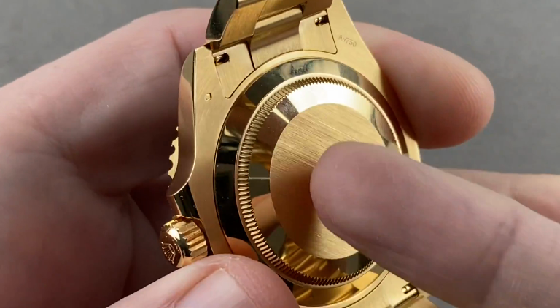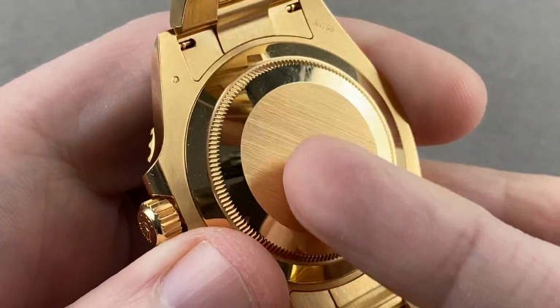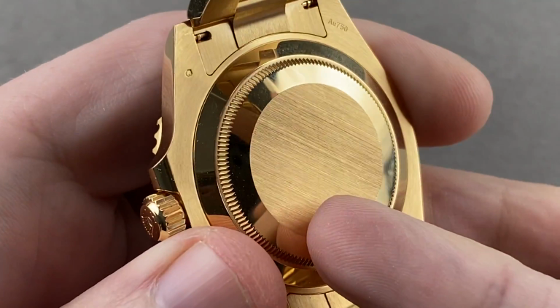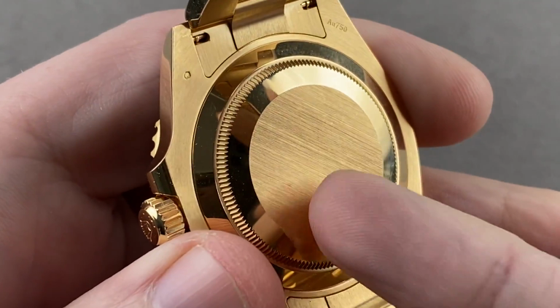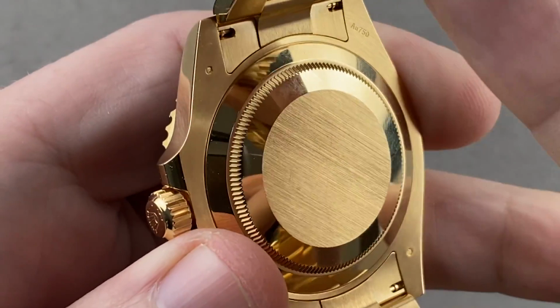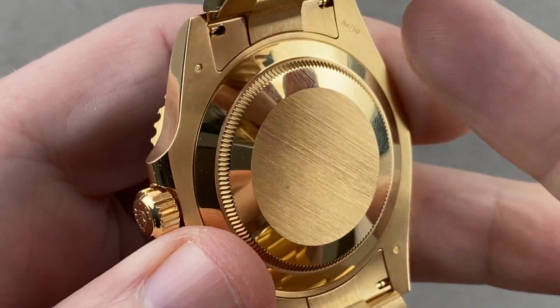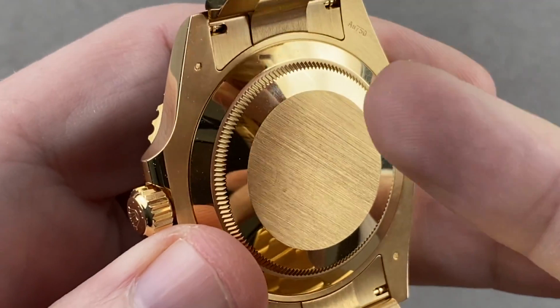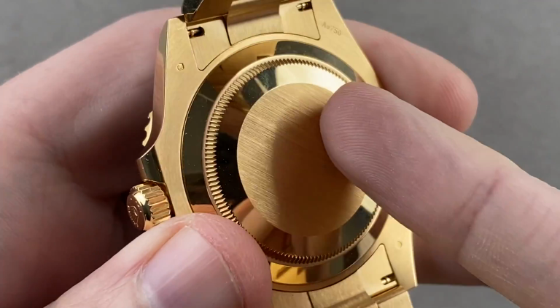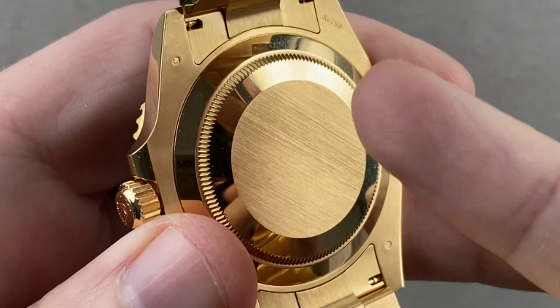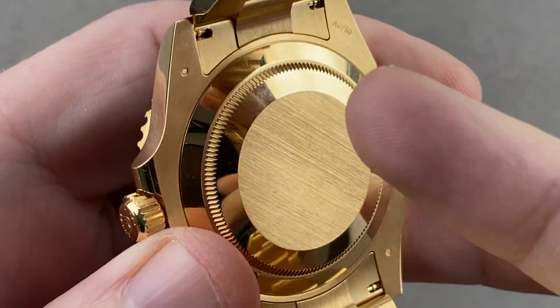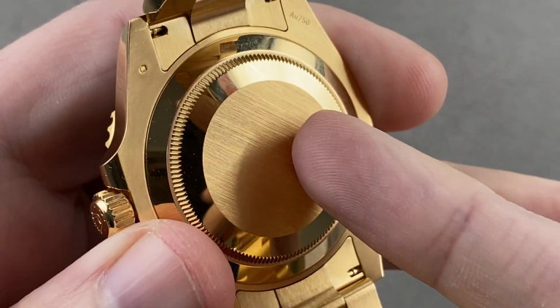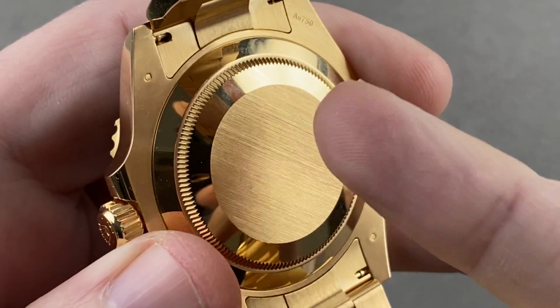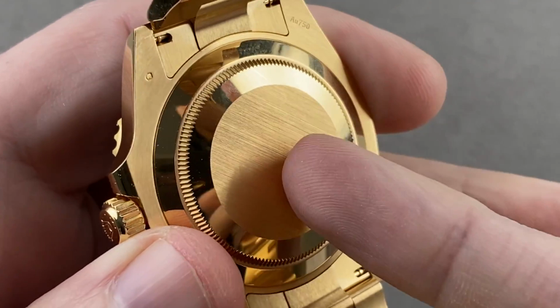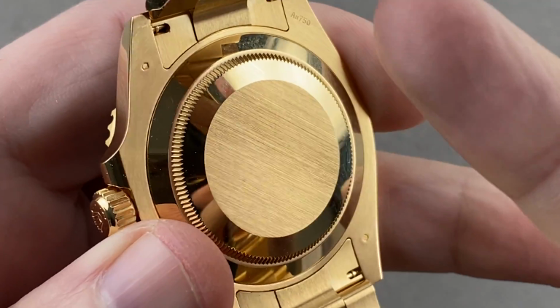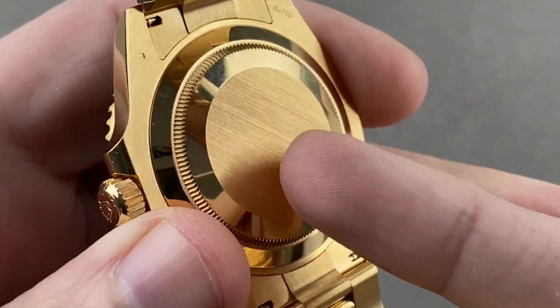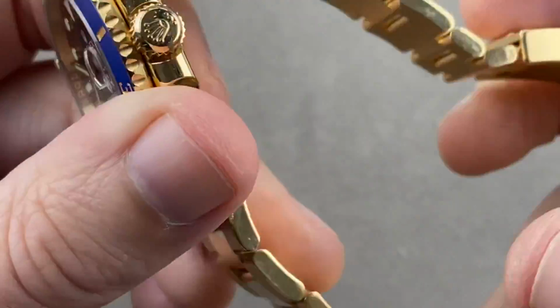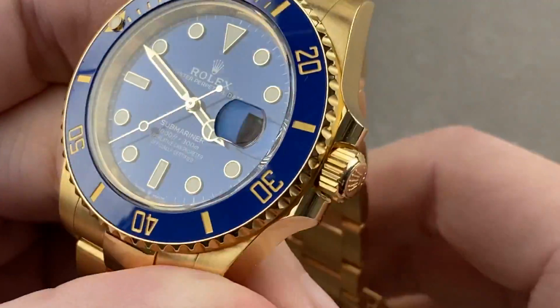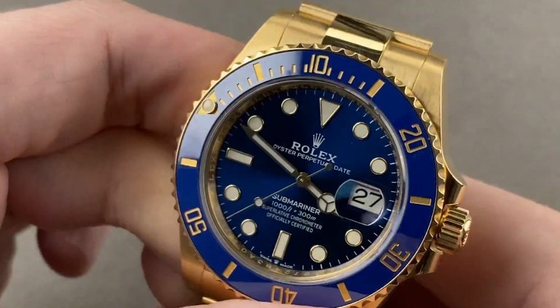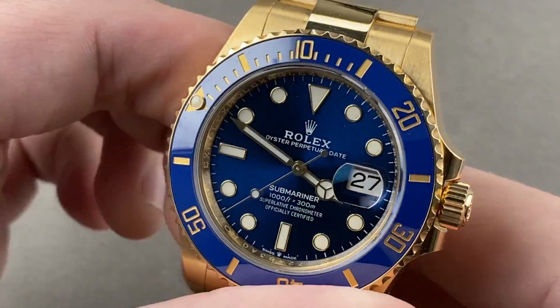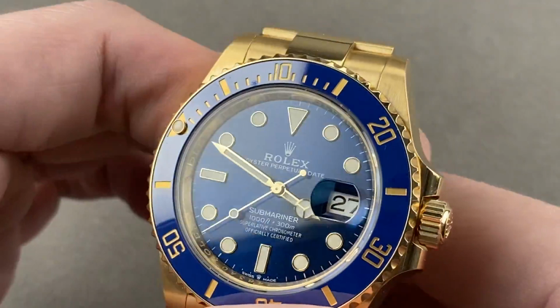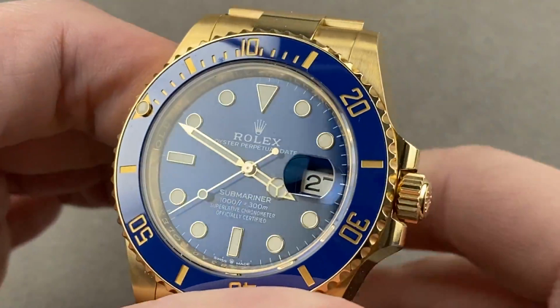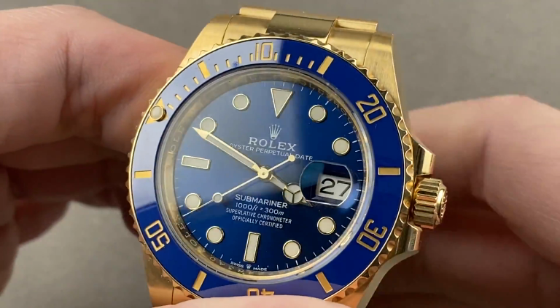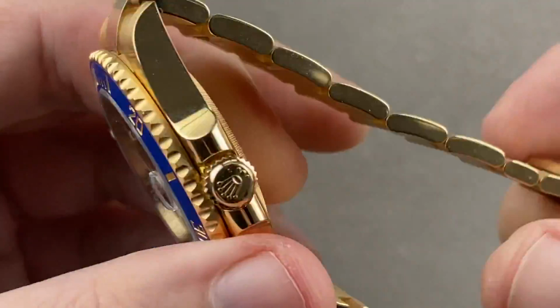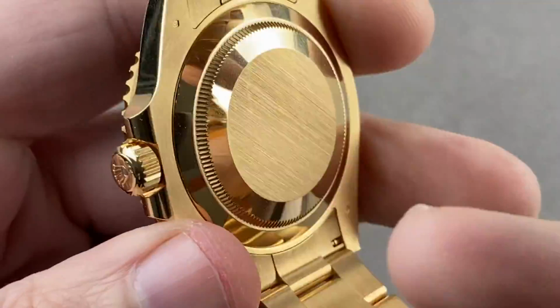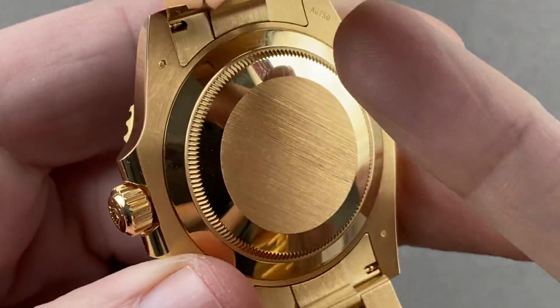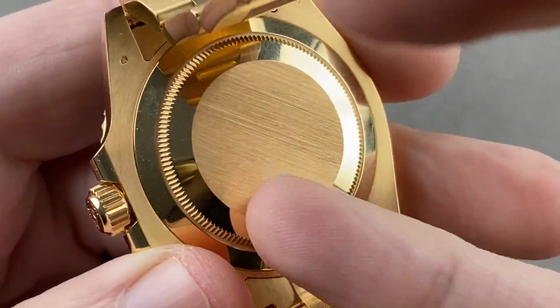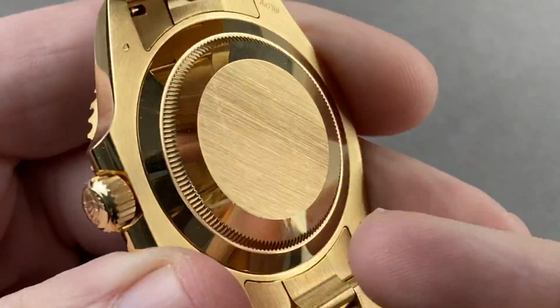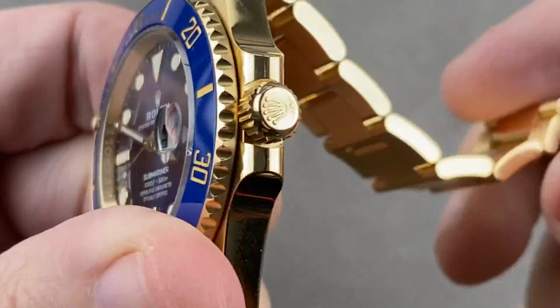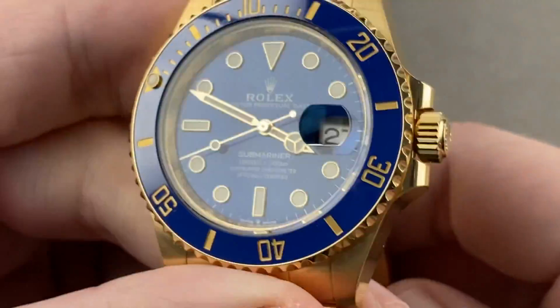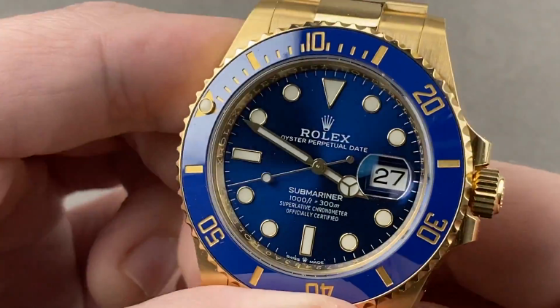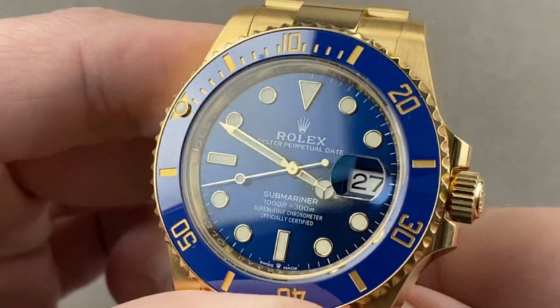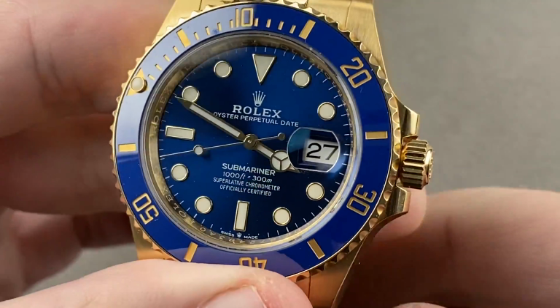Underneath is a solid gold case back, which I actually like because a gold case back gives you more precious metal than a sapphire, which costs about 30 francs. This is about an ounce of gold — give me the gold case back.